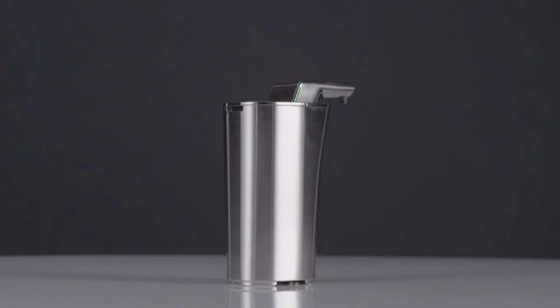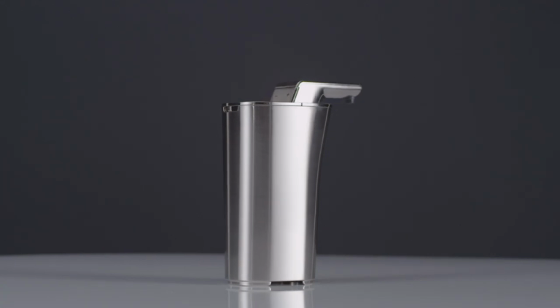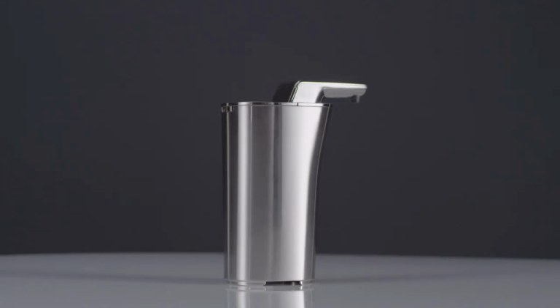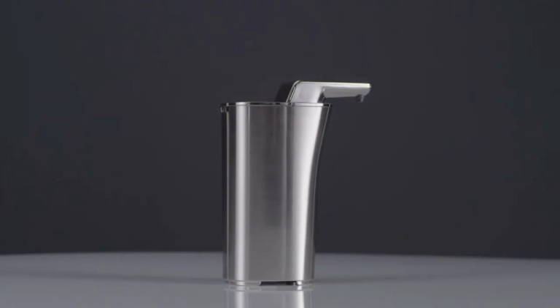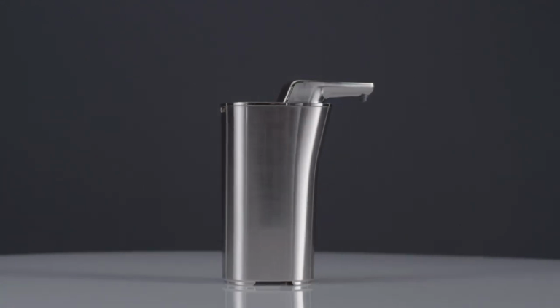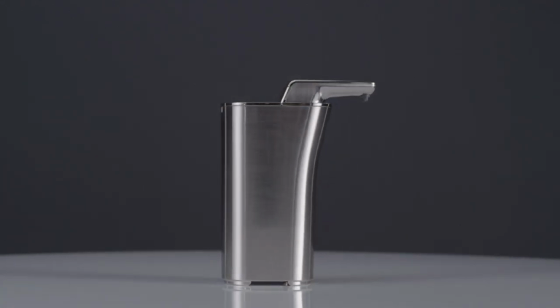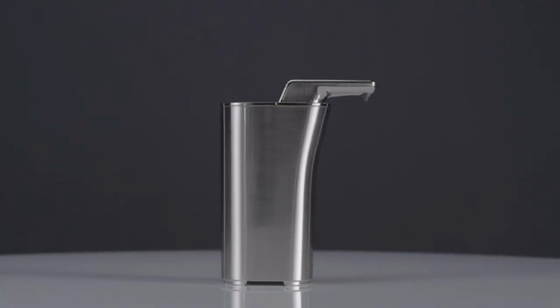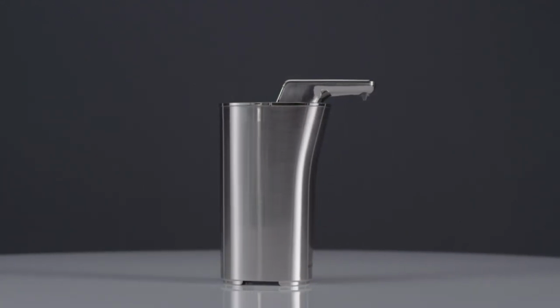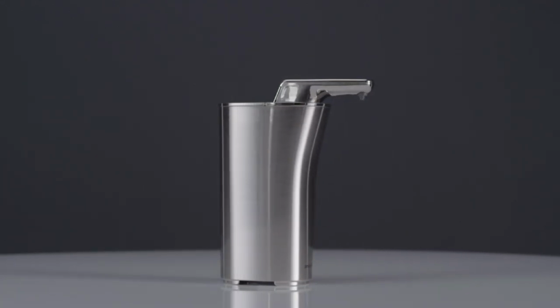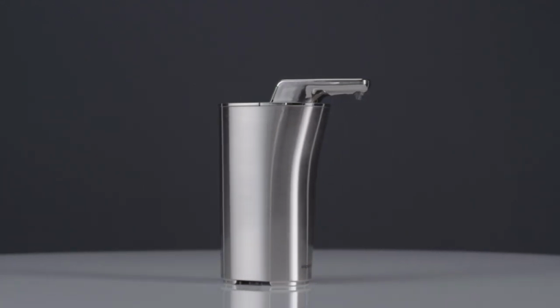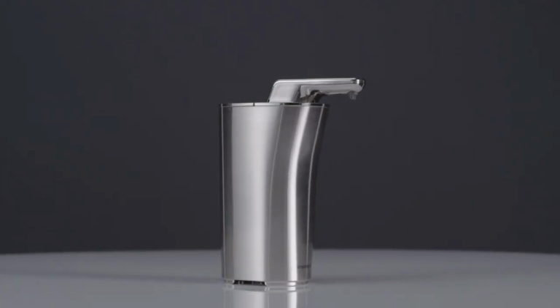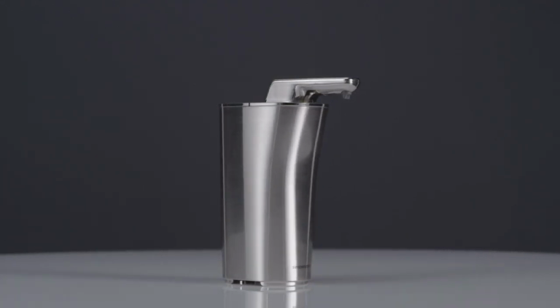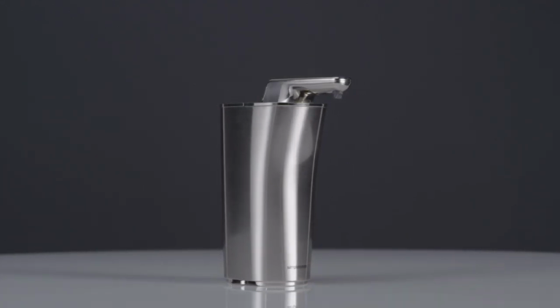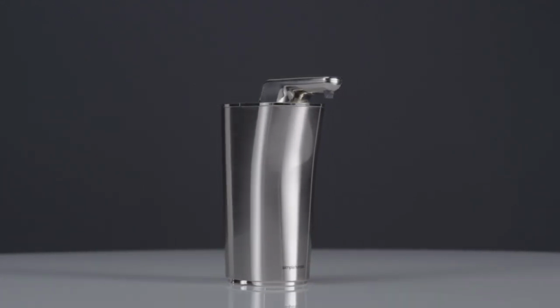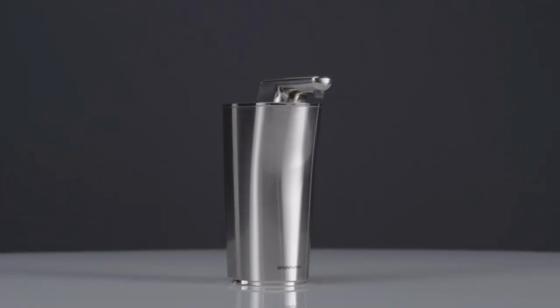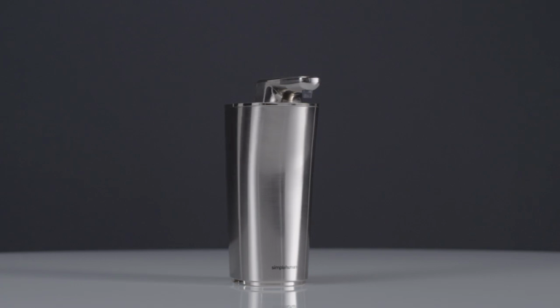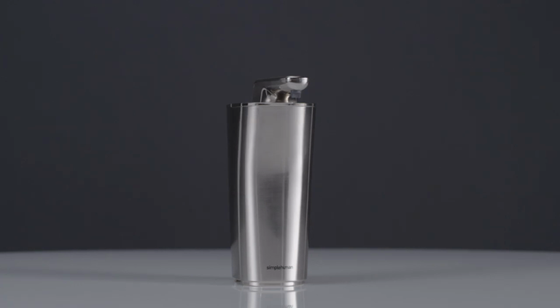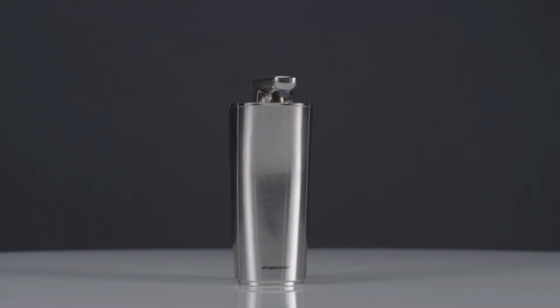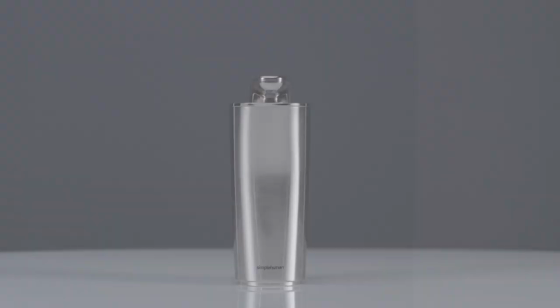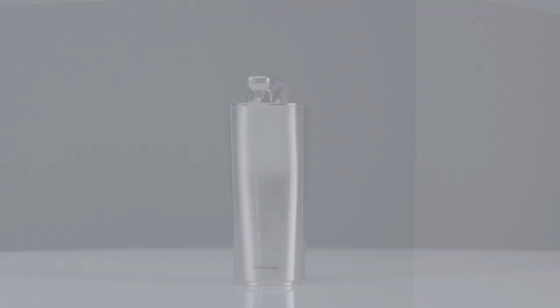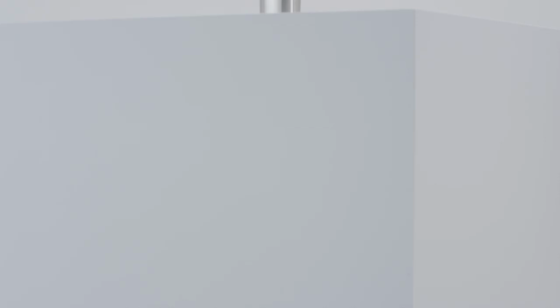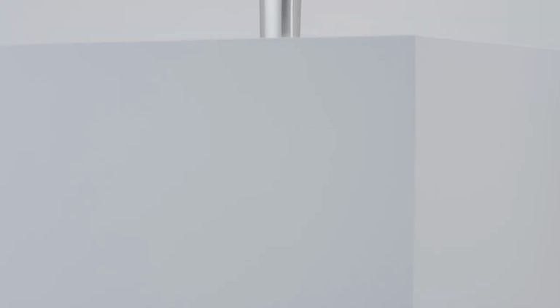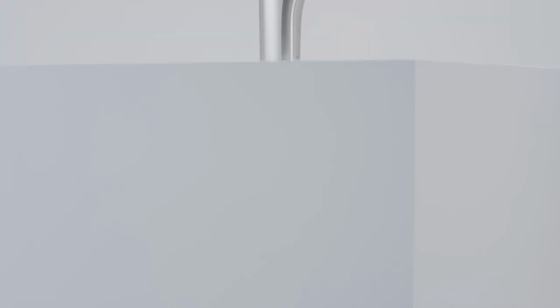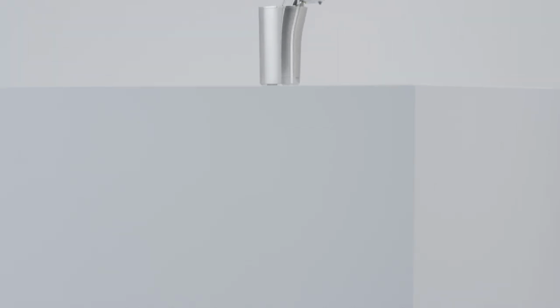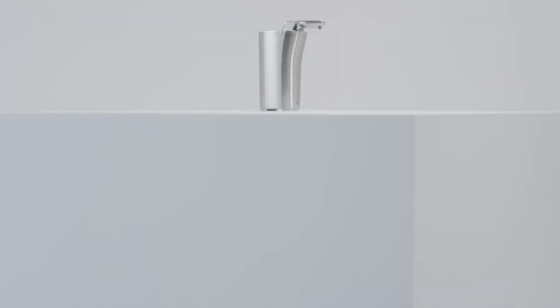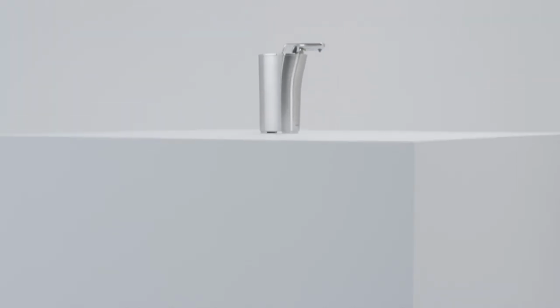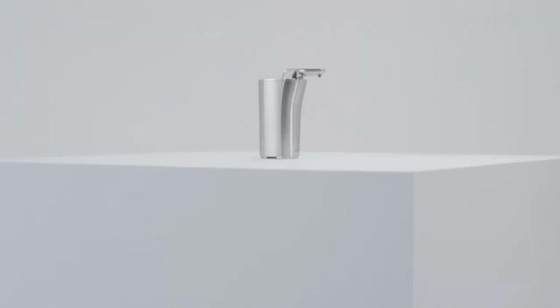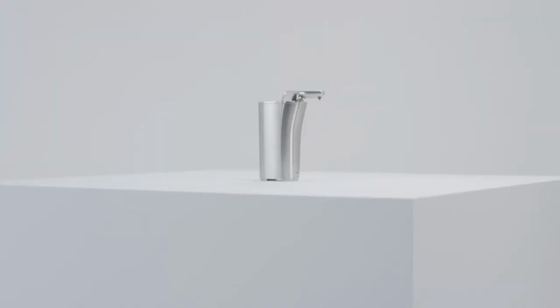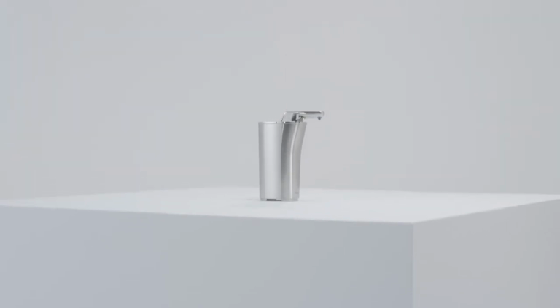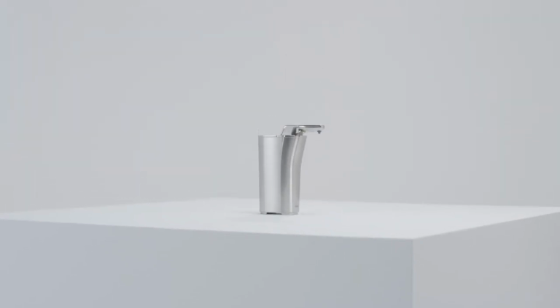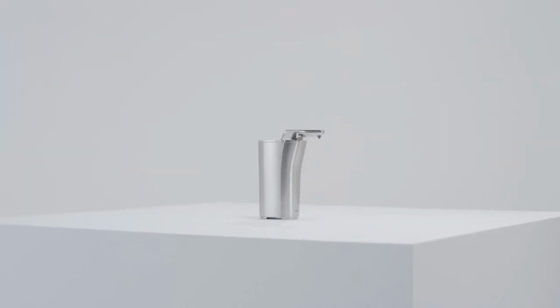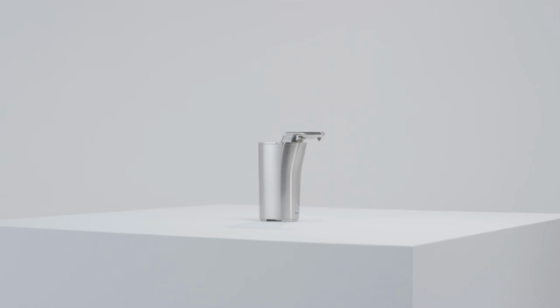This is the compact sensor pump. It has a slim footprint for small countertops. It's the best way to wash hands because it's touch-free, and it's a really handy tool when you have greasy hands.